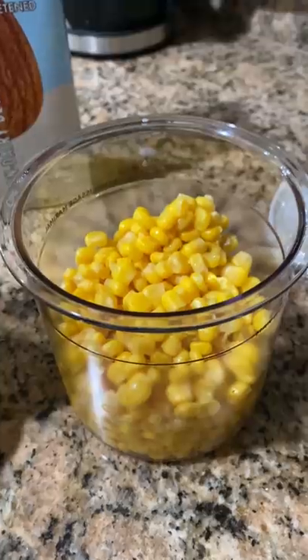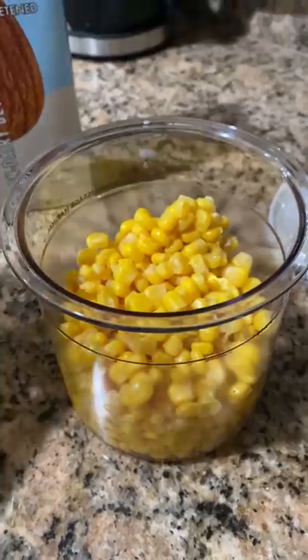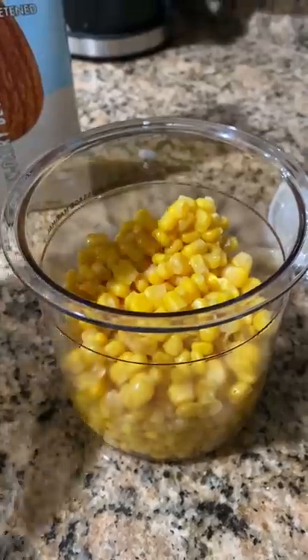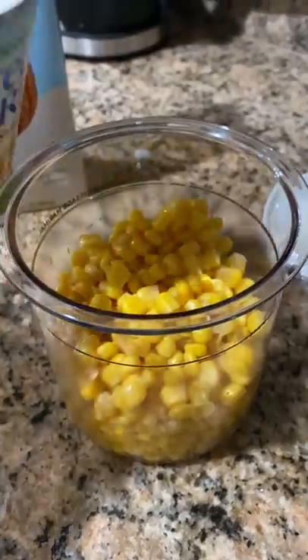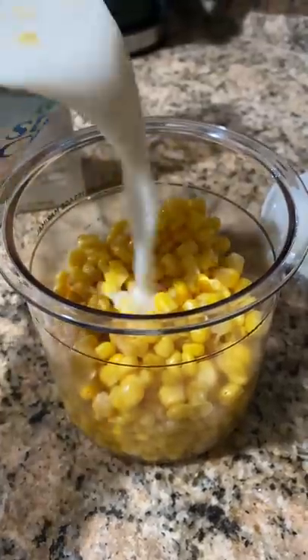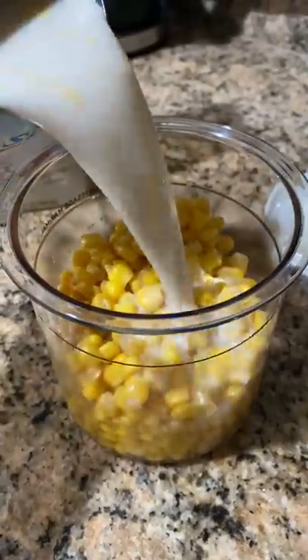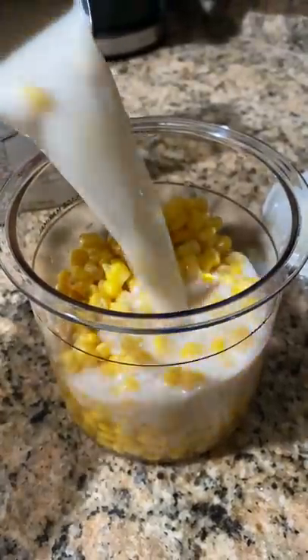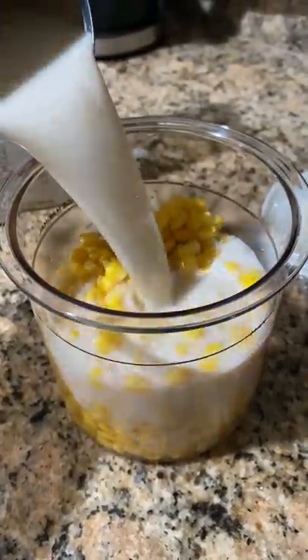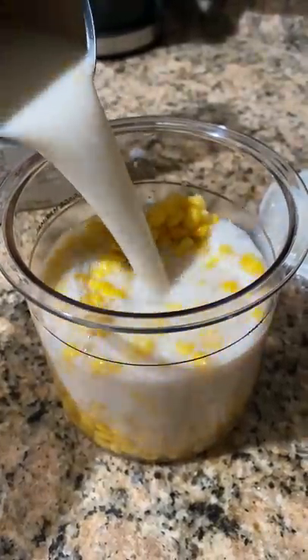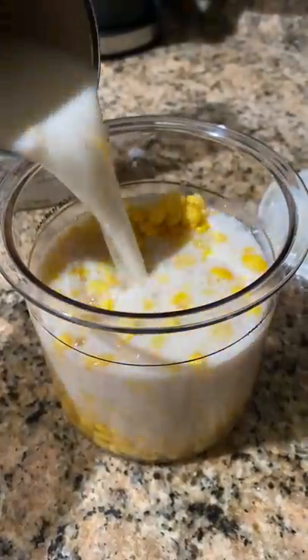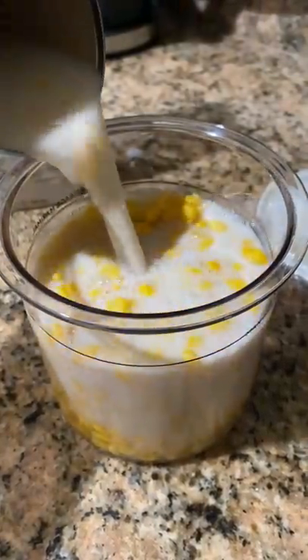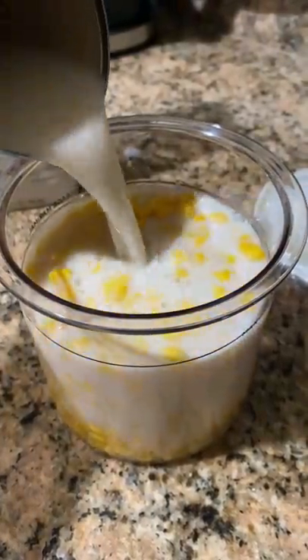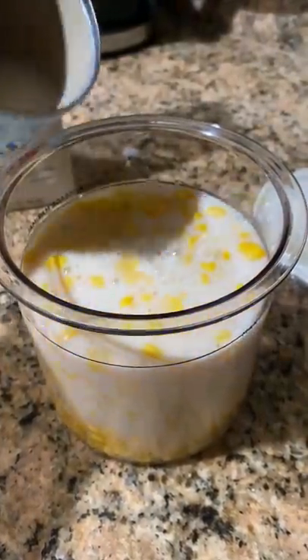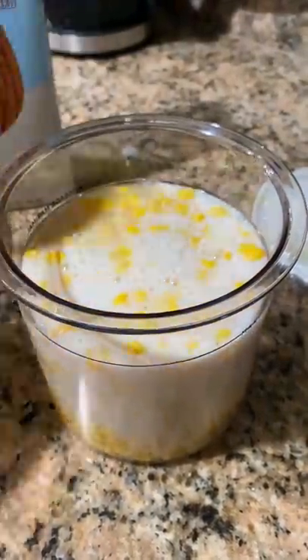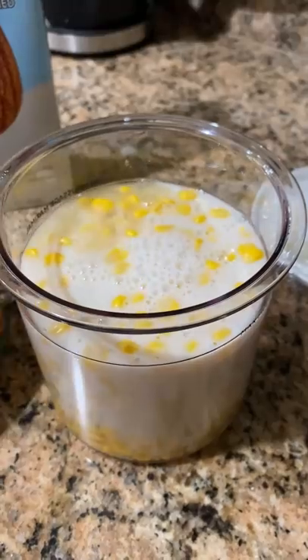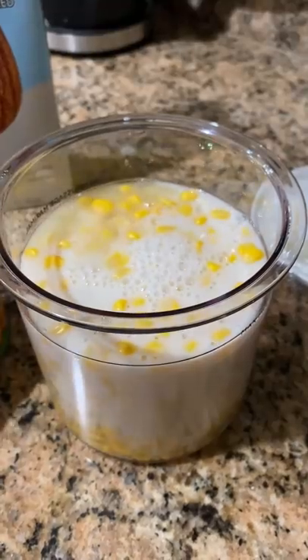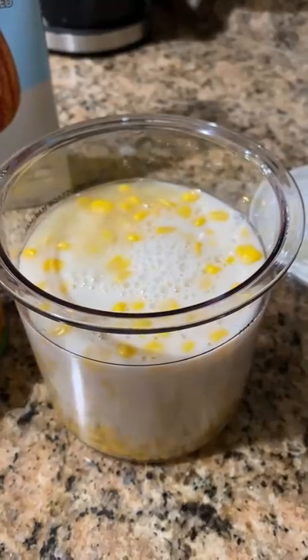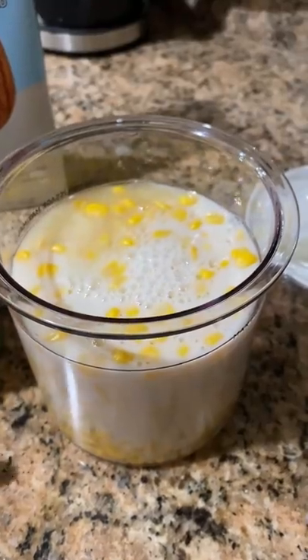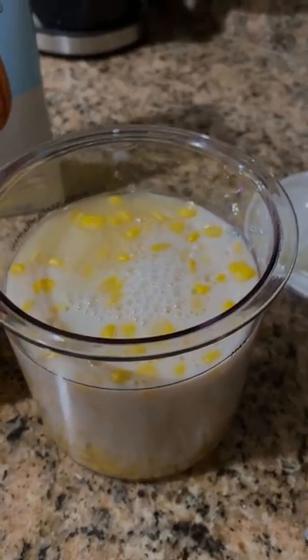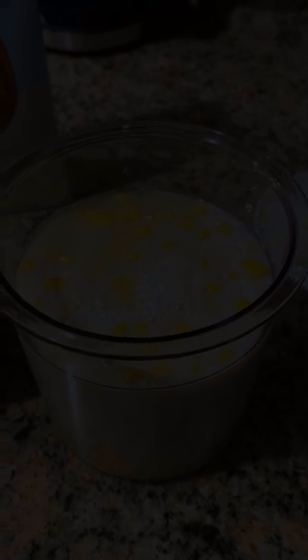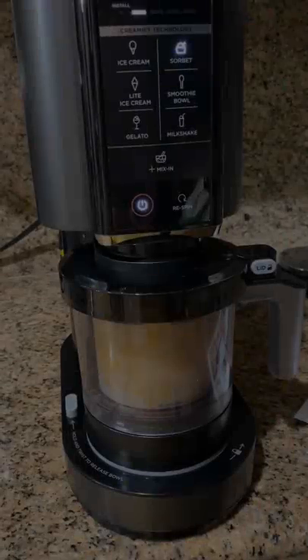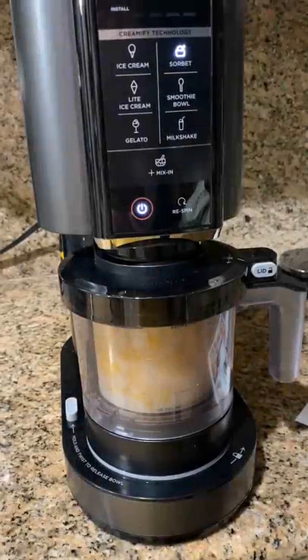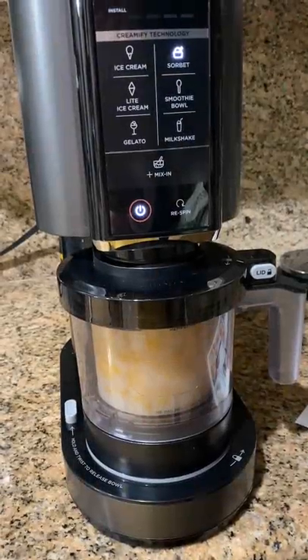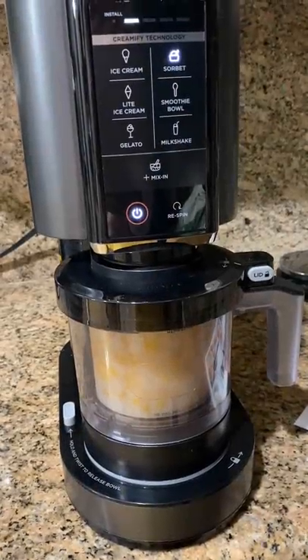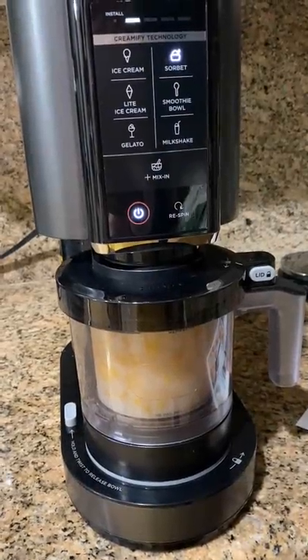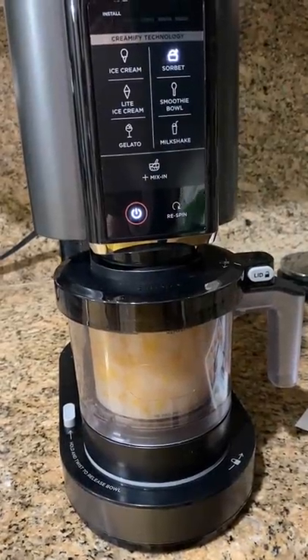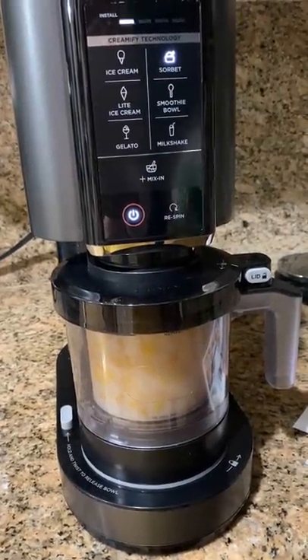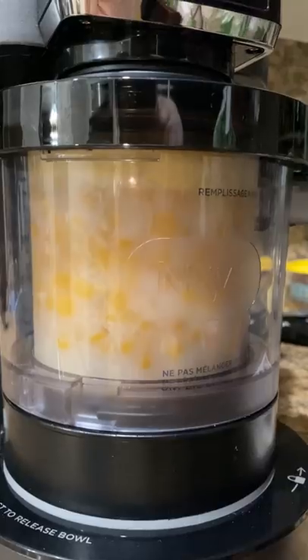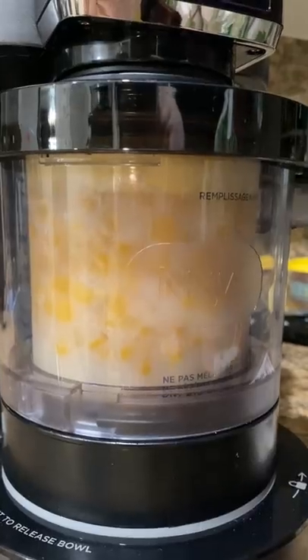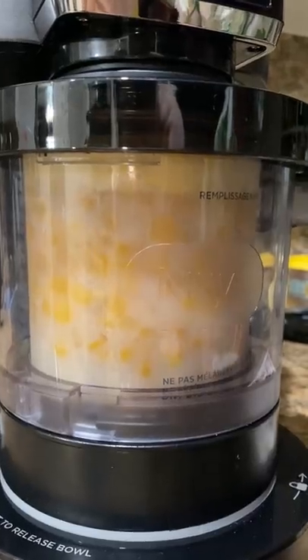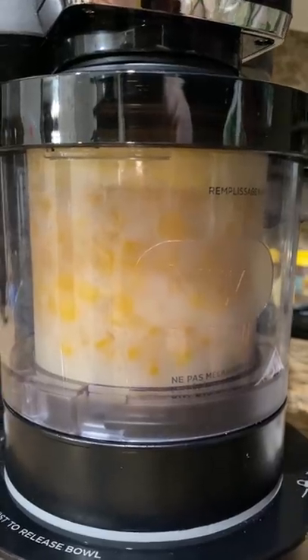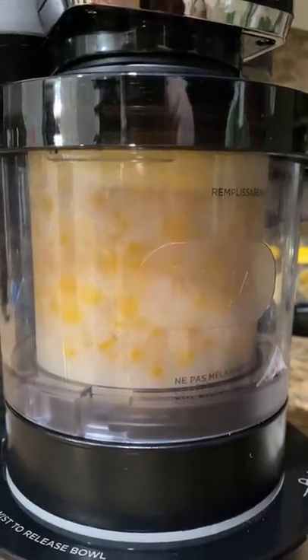Will canned corn make good ice cream? Well, it's not exactly ice cream — maybe more of a sorbet. We mixed together a whole can of canned corn plus the liquid, some almond milk, and sugar.